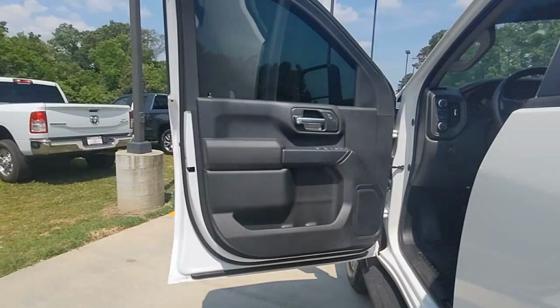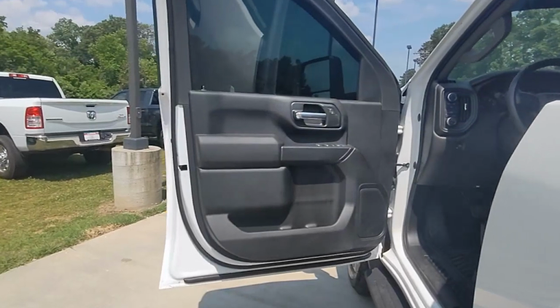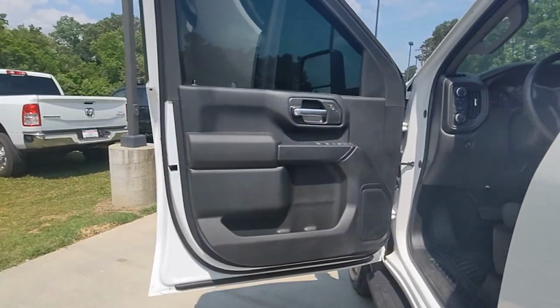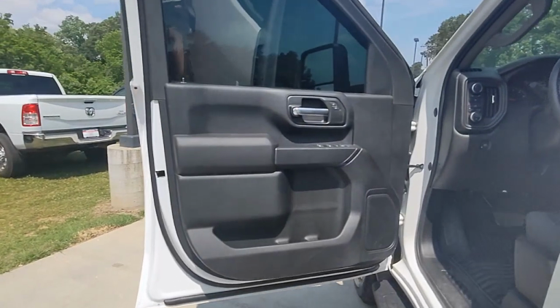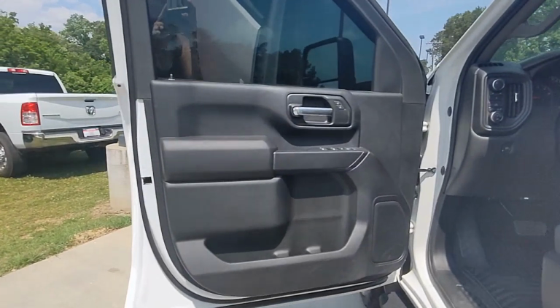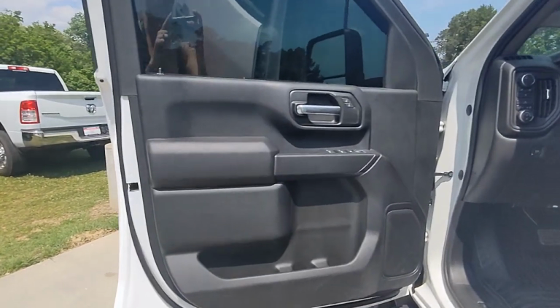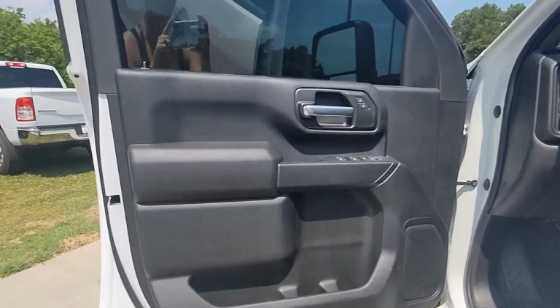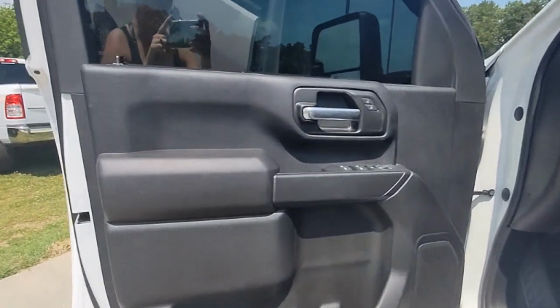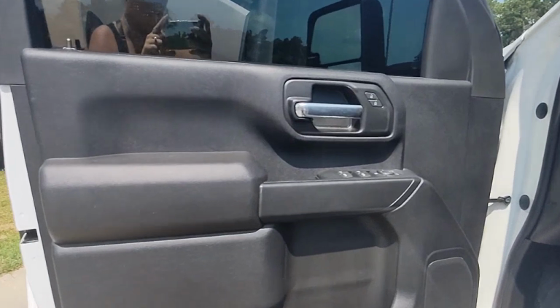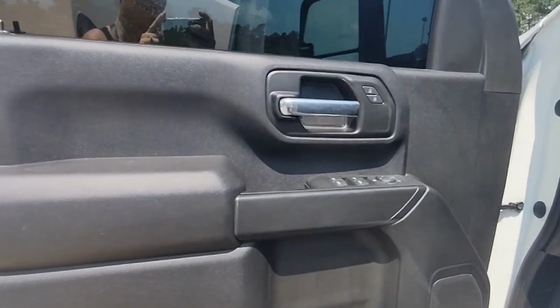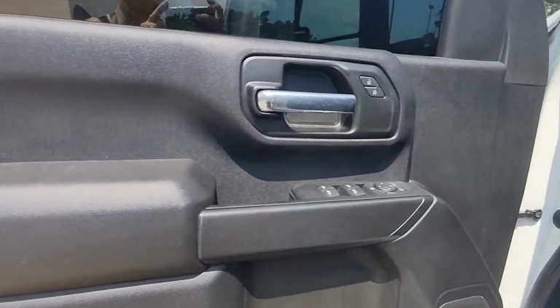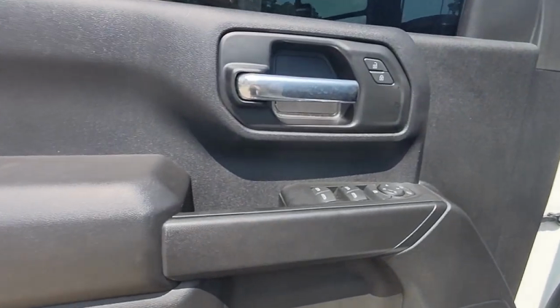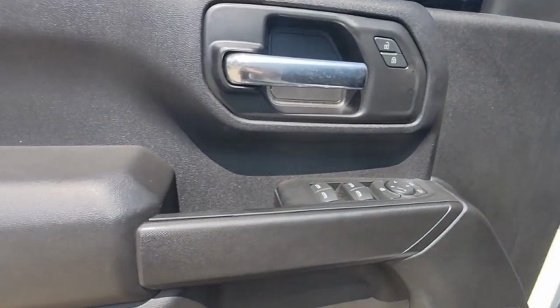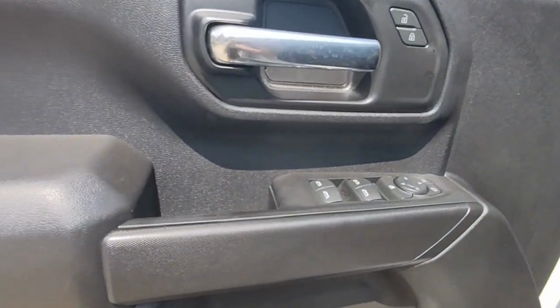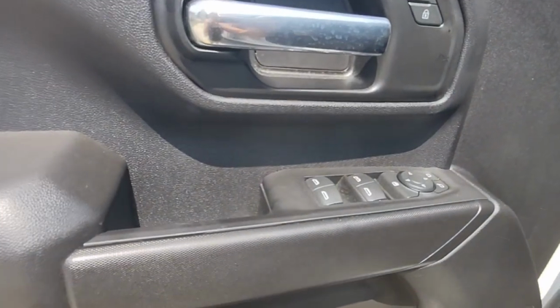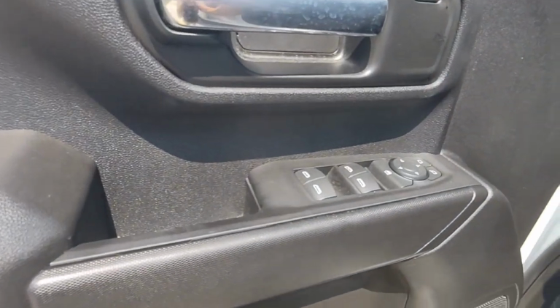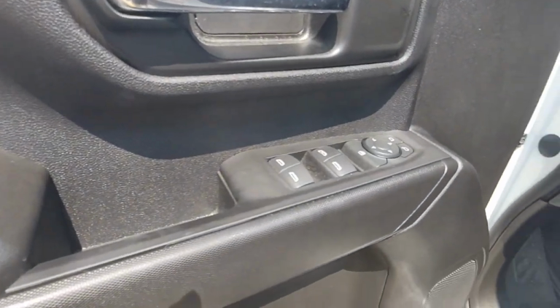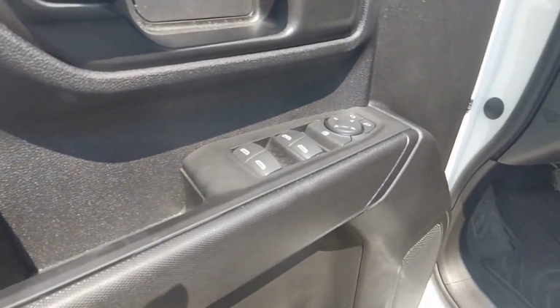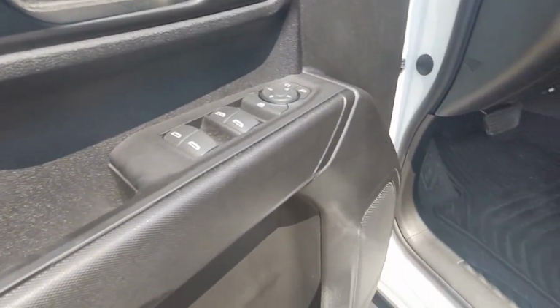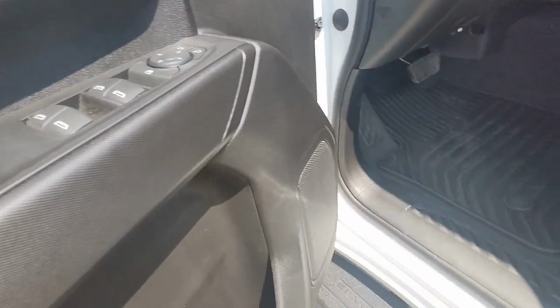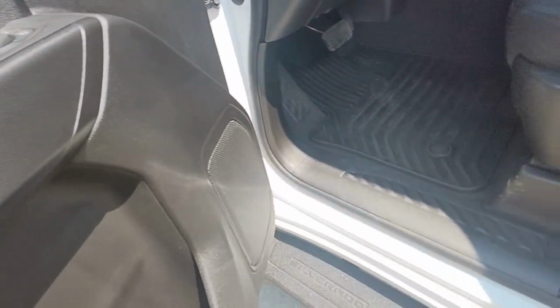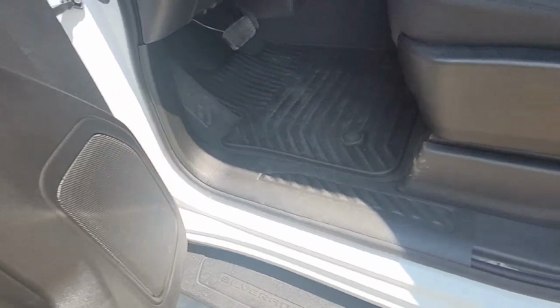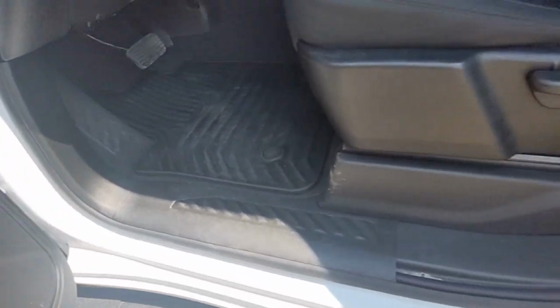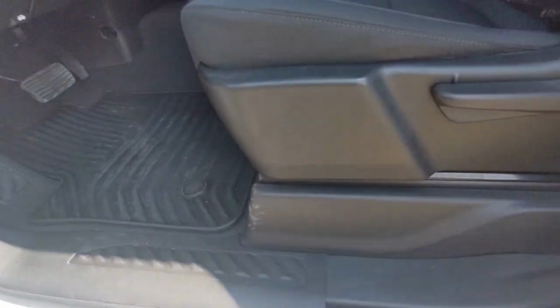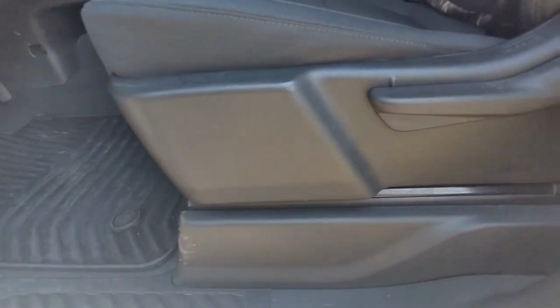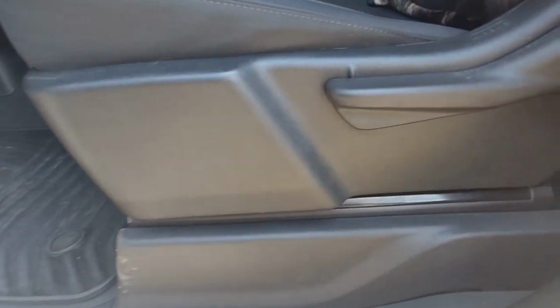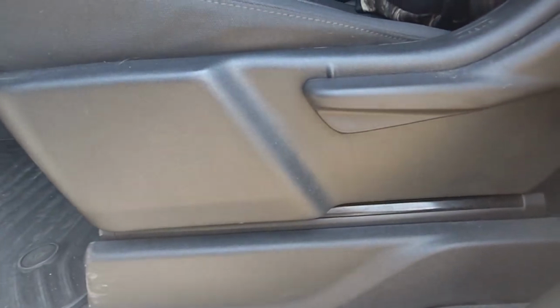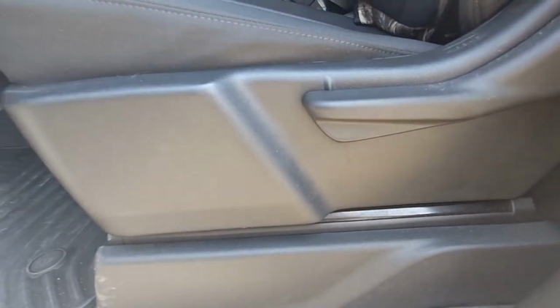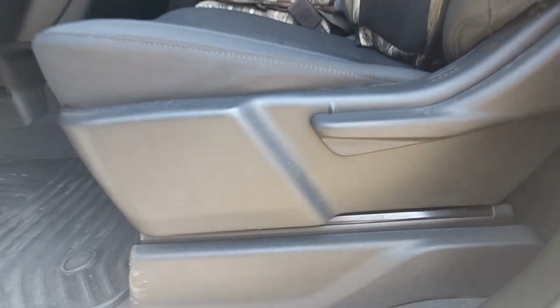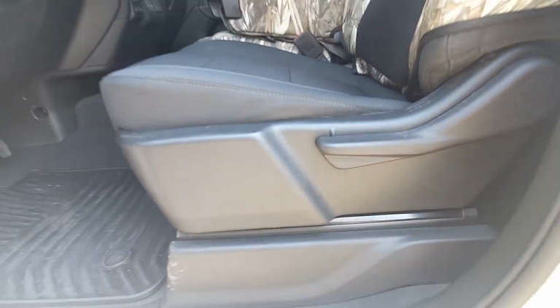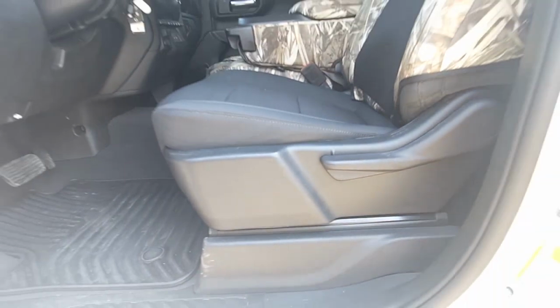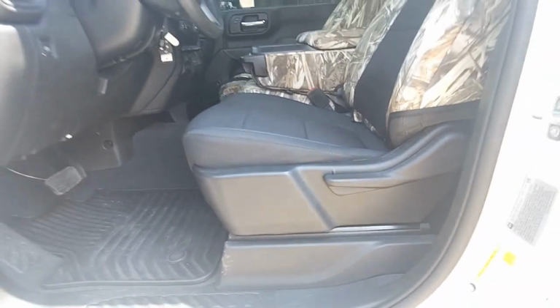Keyless entry, rear camera mirror, remote engine start, bed liner, eight-cylinder engine, heated mirrors, backup camera, satellite radio, four-wheel drive, aluminum wheels.